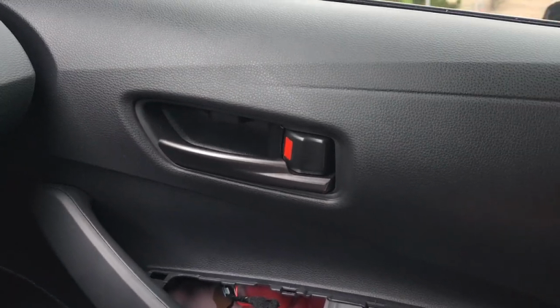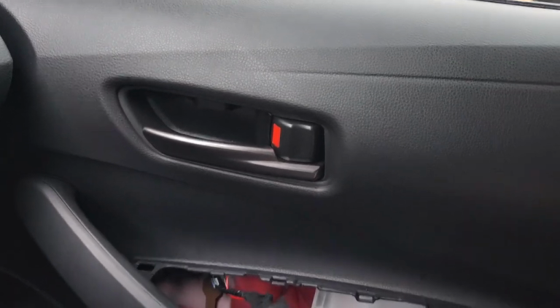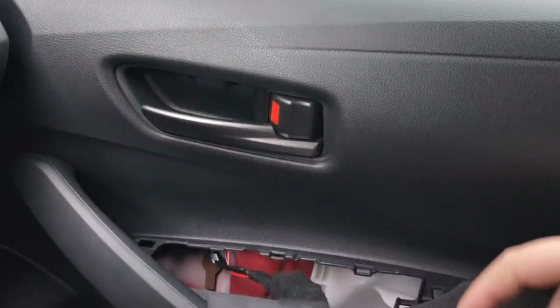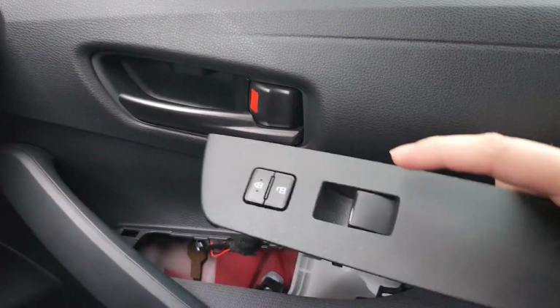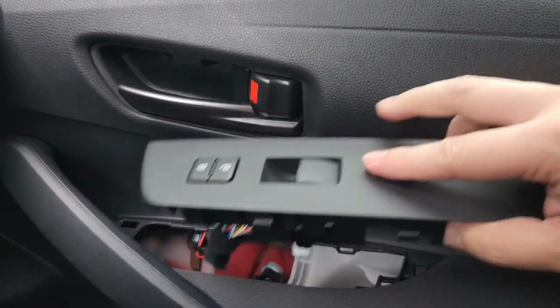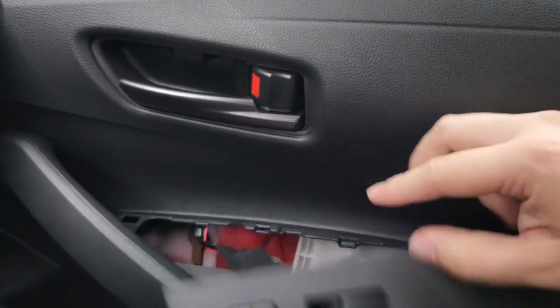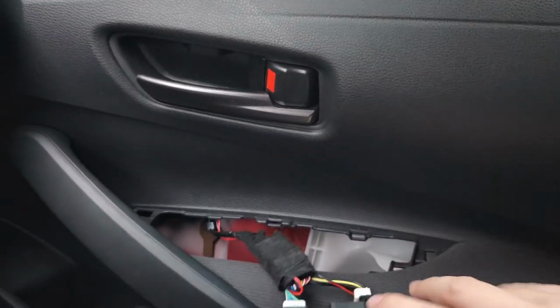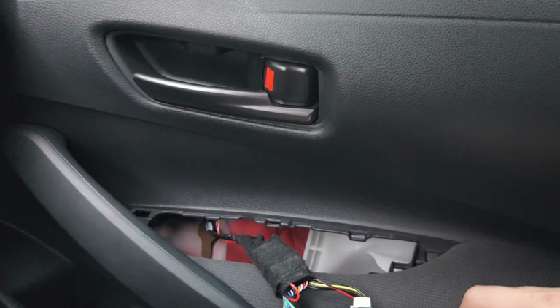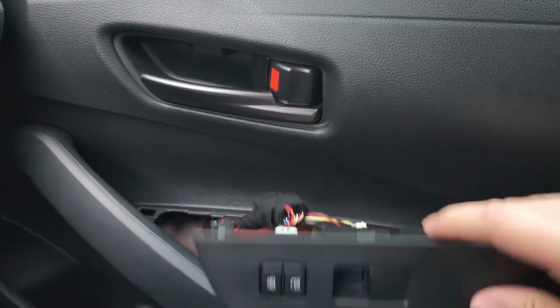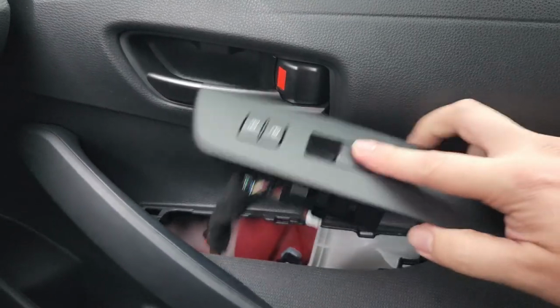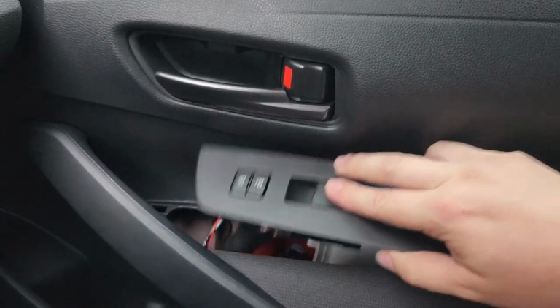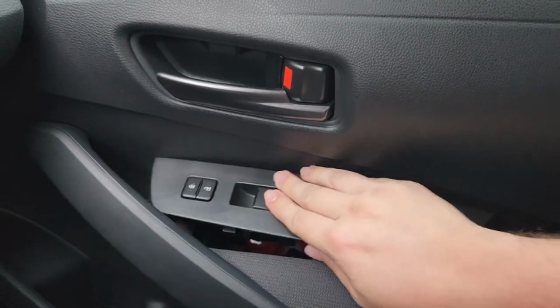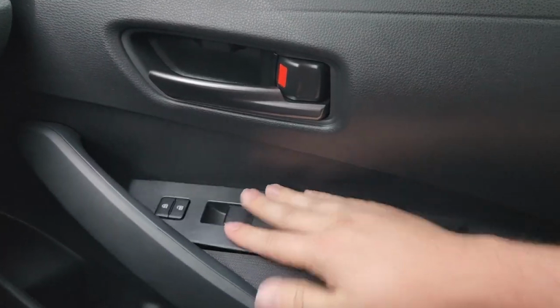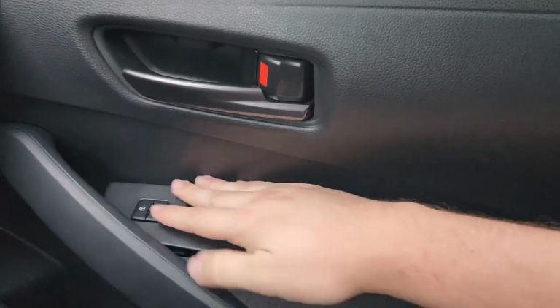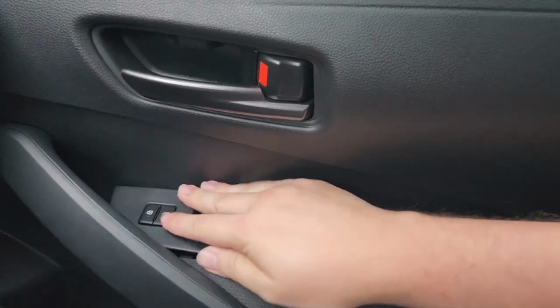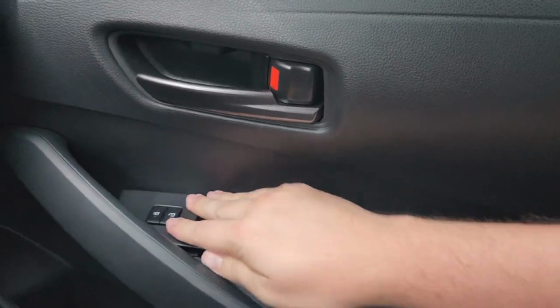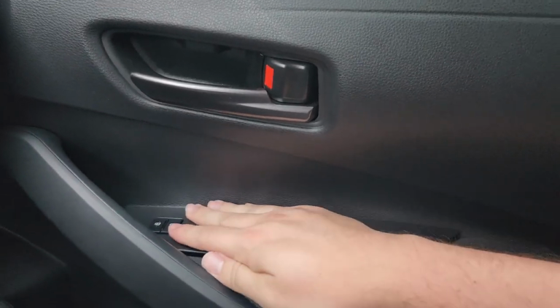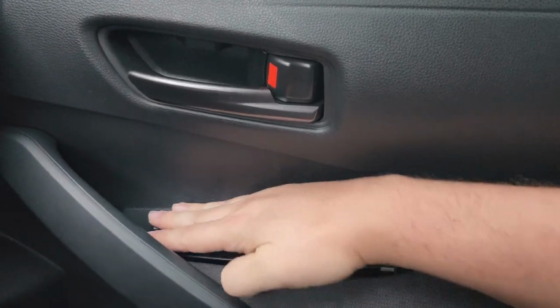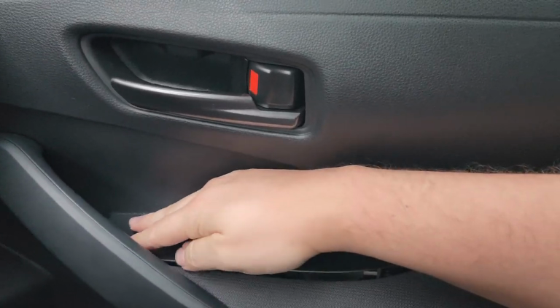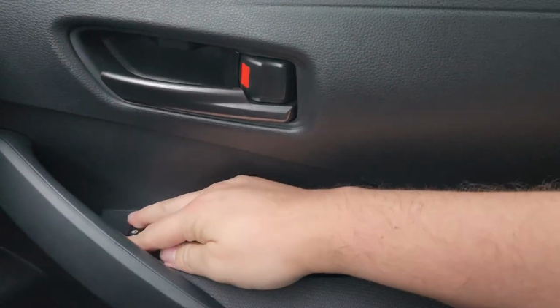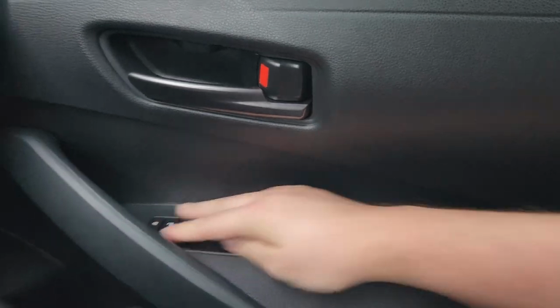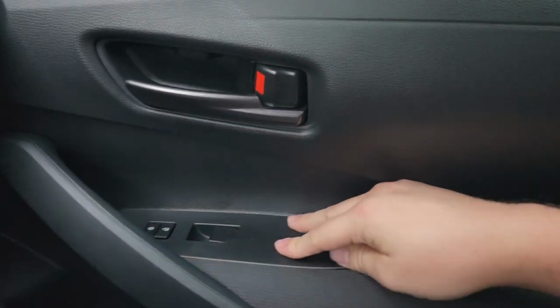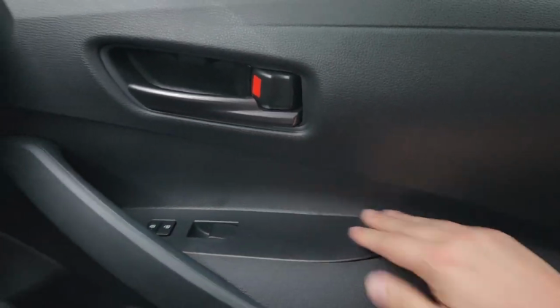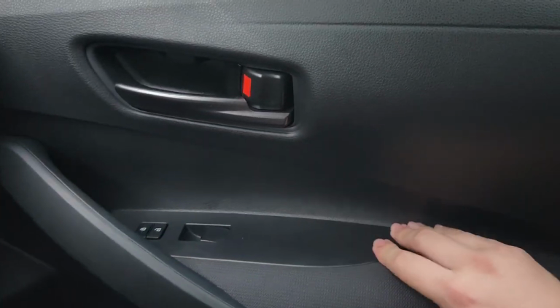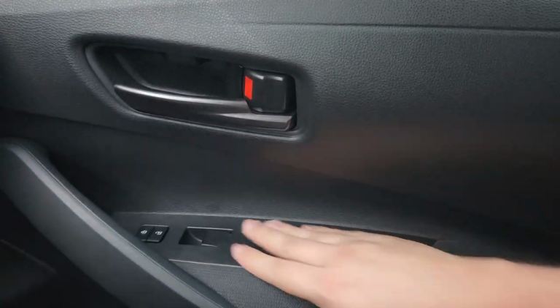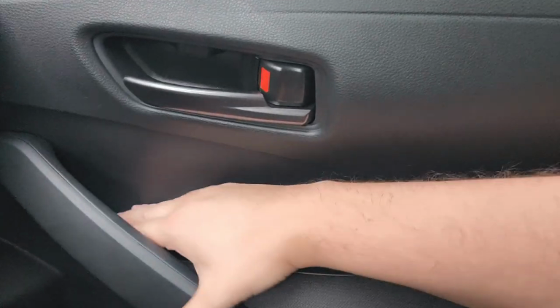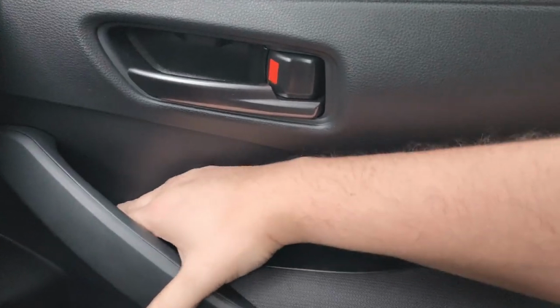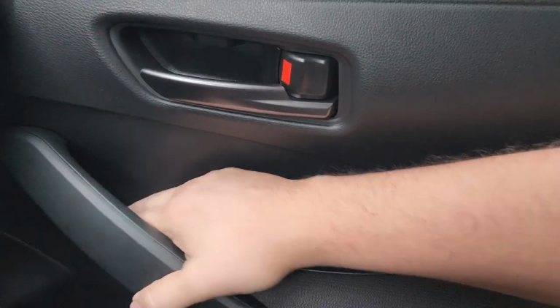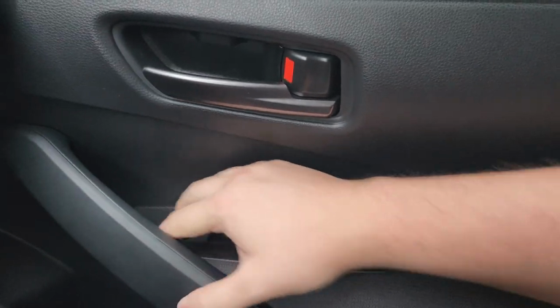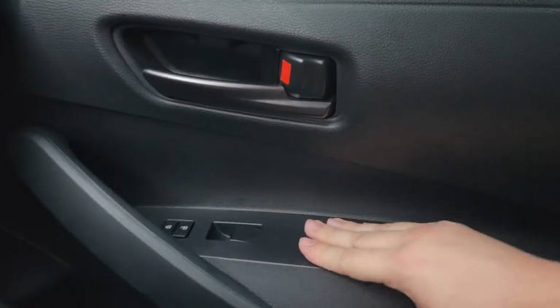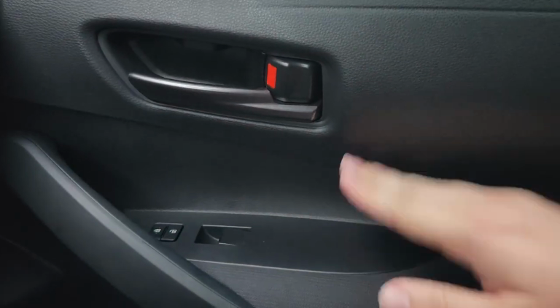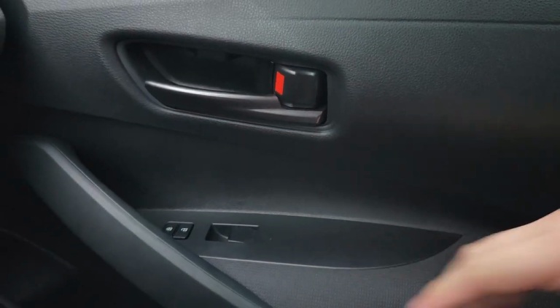After that, it's as simple as popping this panel back in. Like I said, all clips — no bolts, no screws. Align it, push, and you're done.